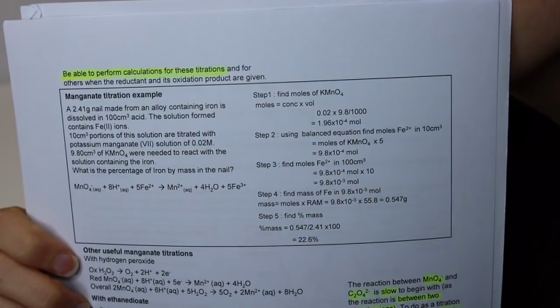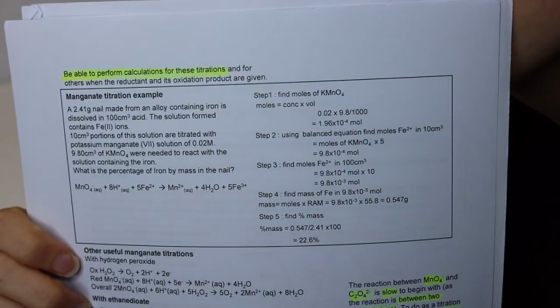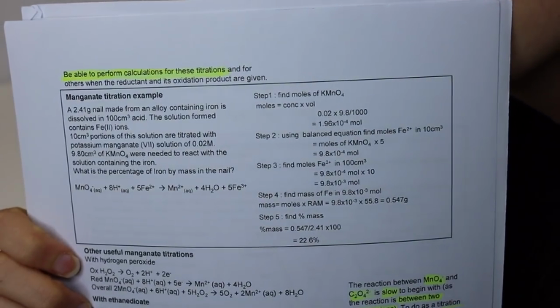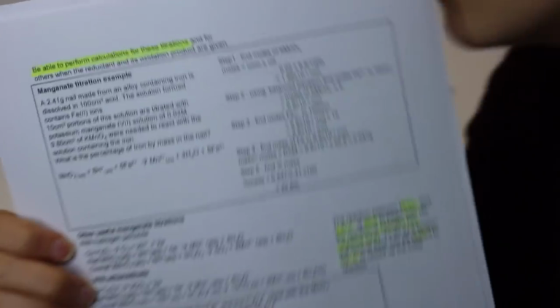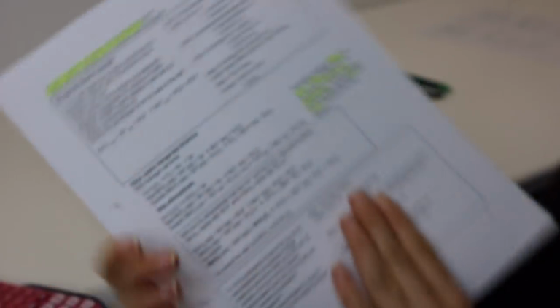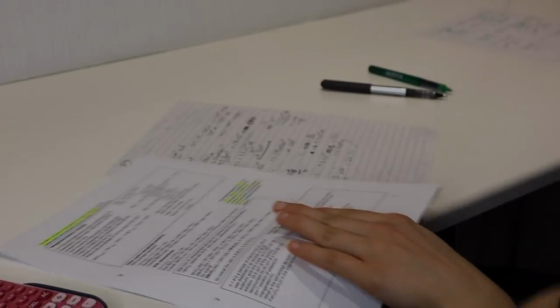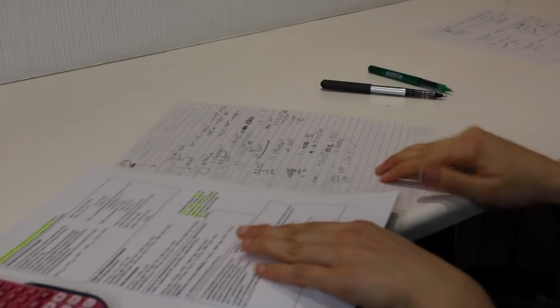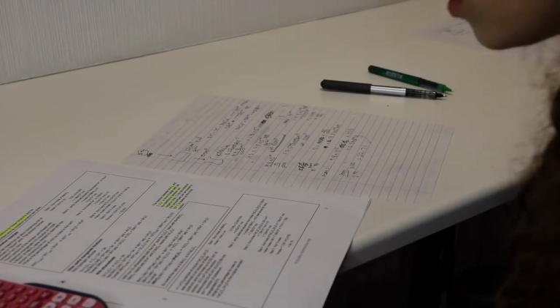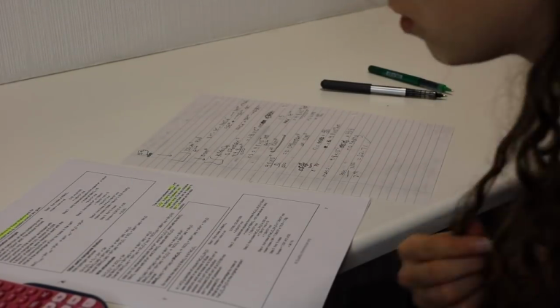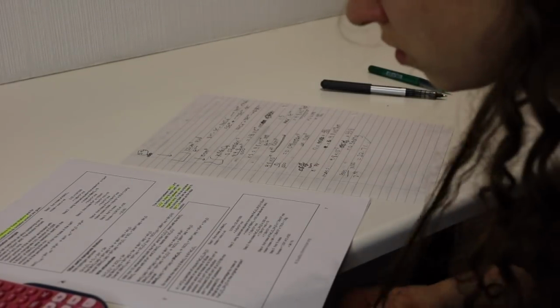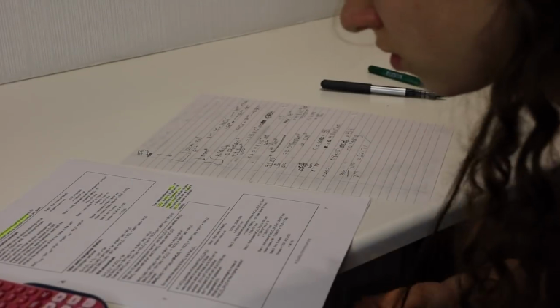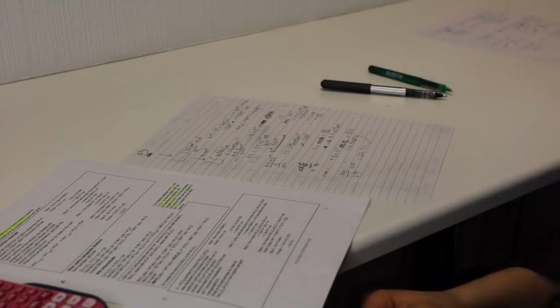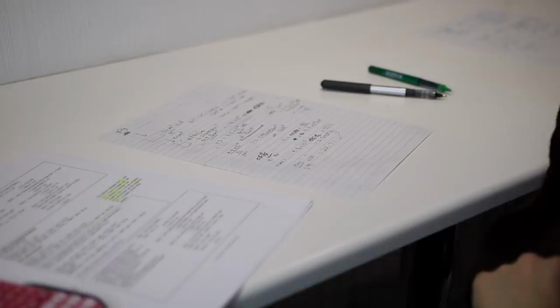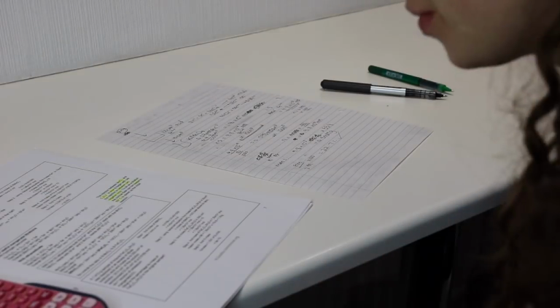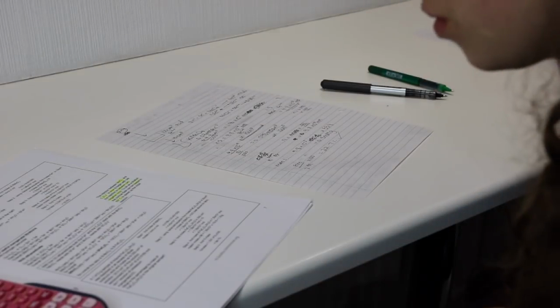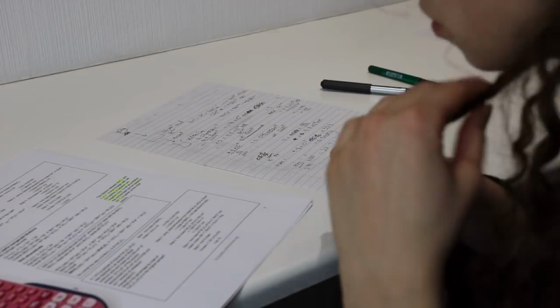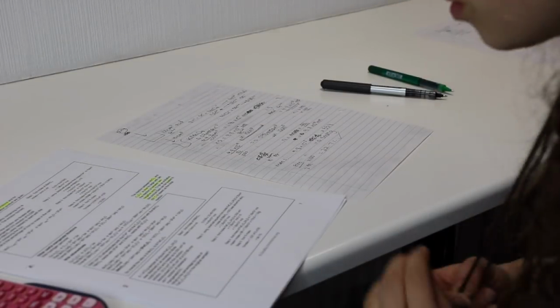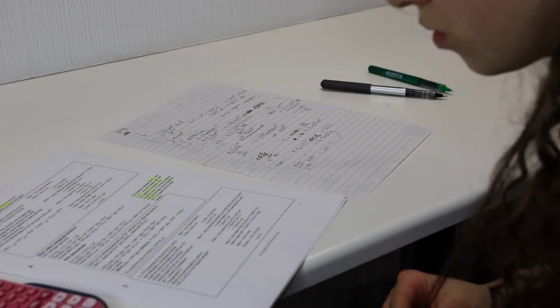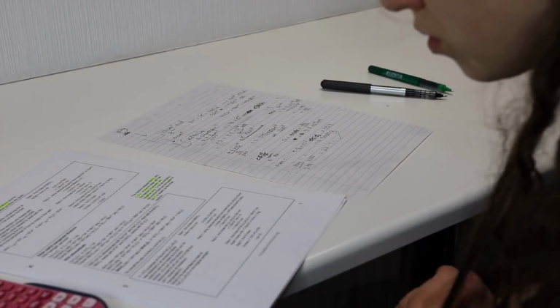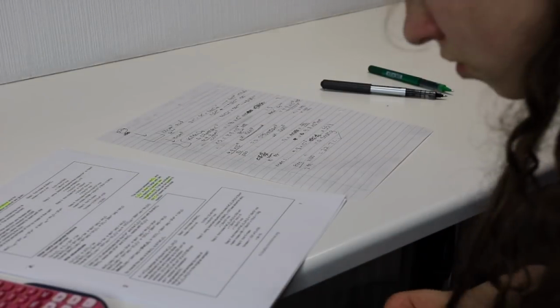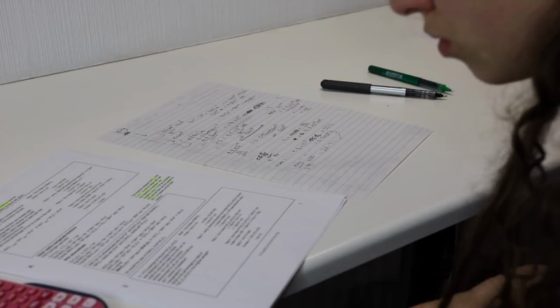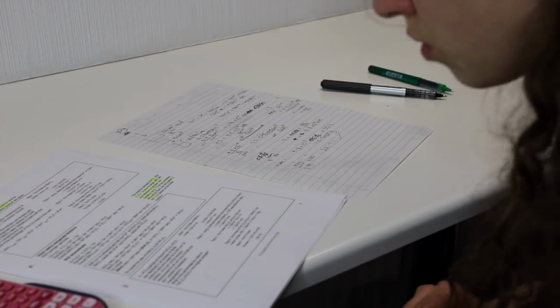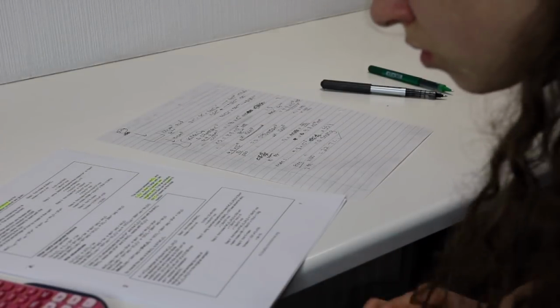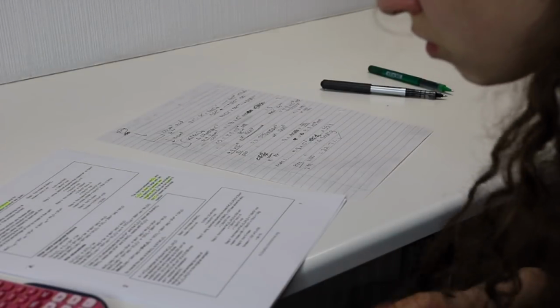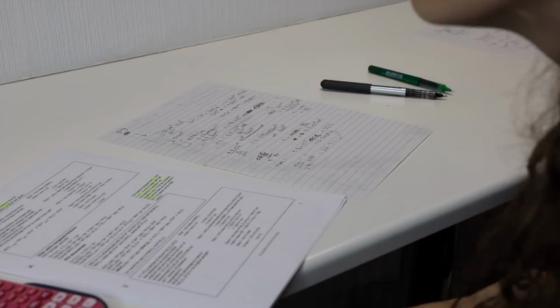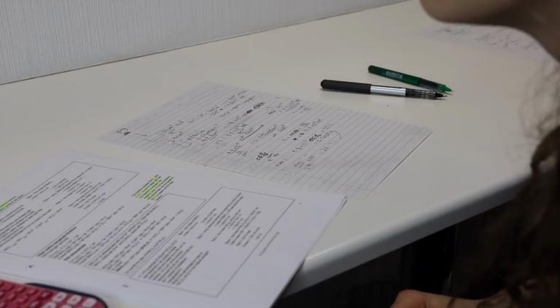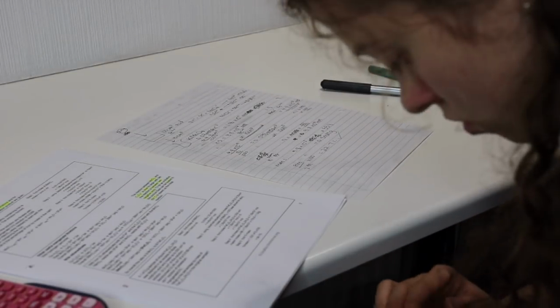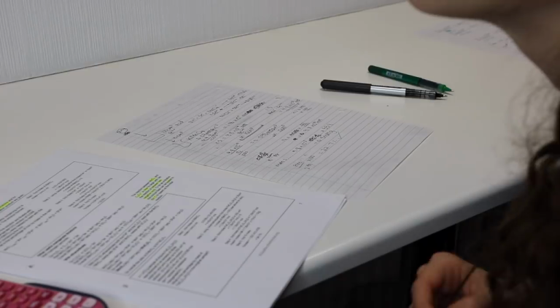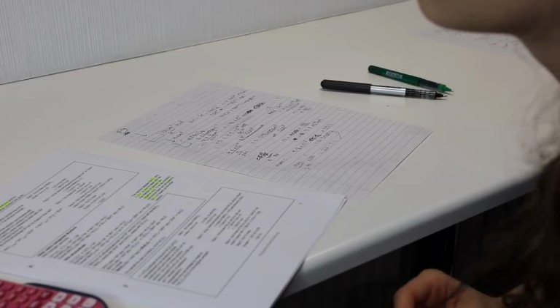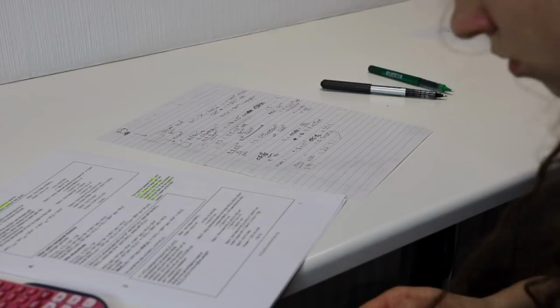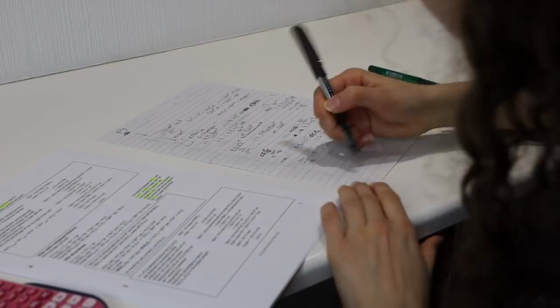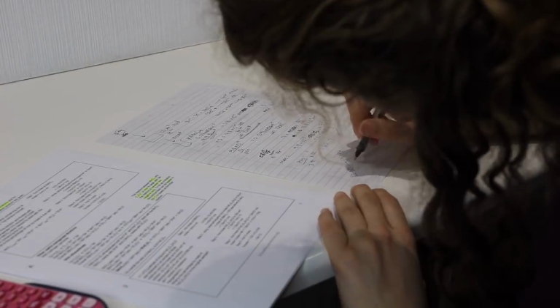Here I just practiced doing a really hard redox titration question. I covered up the example, did the question, and then the example was there for me to go through afterwards in case I didn't understand it.